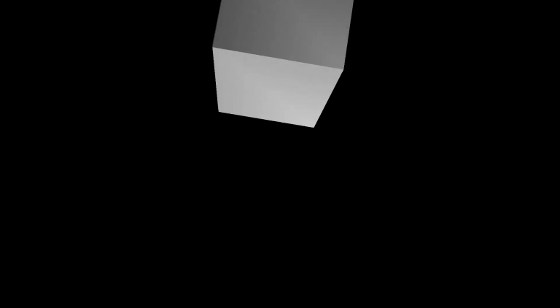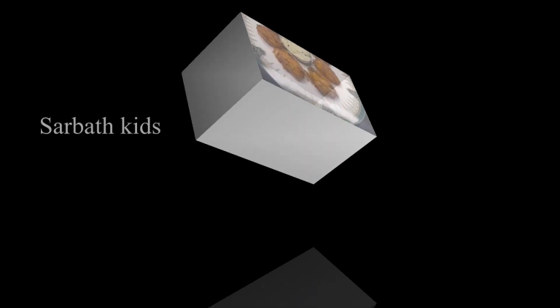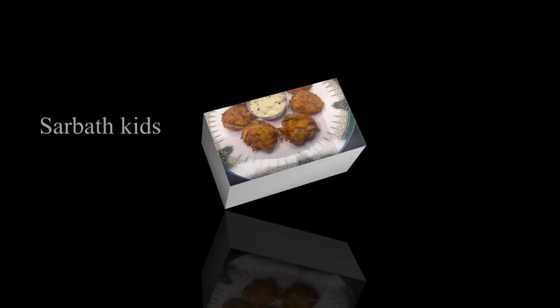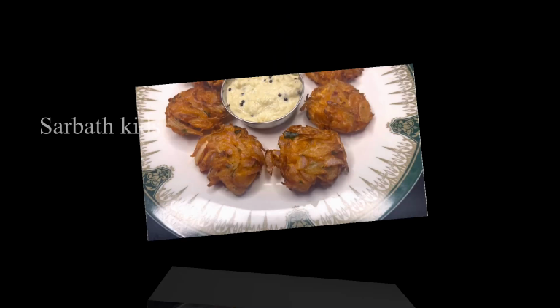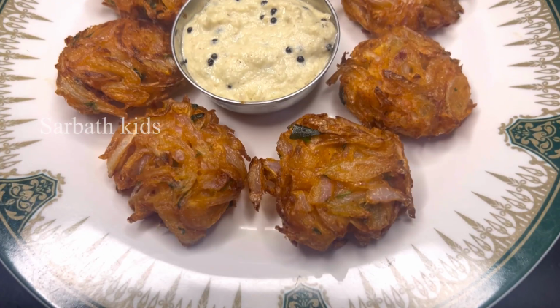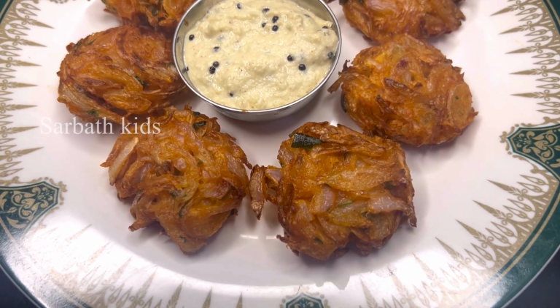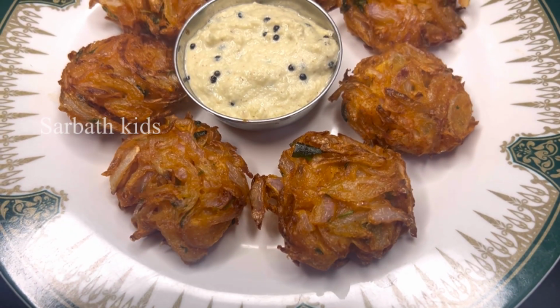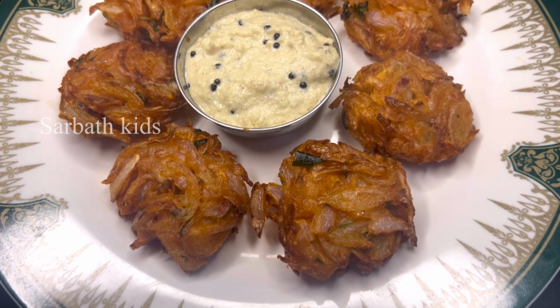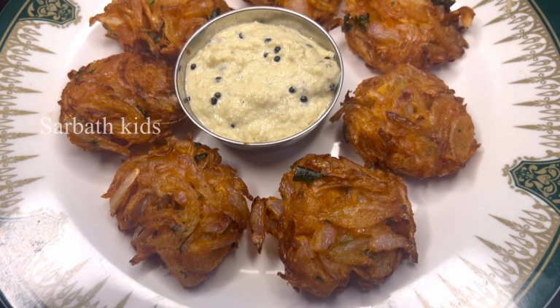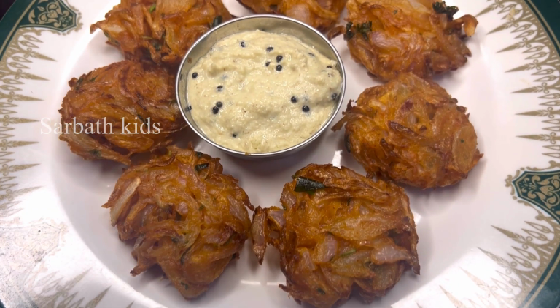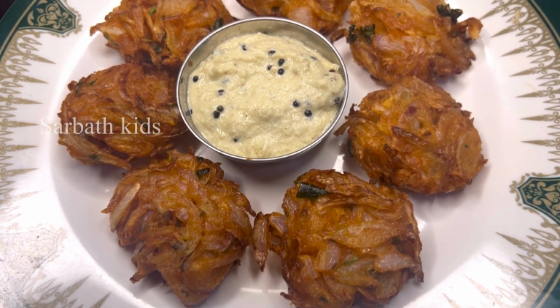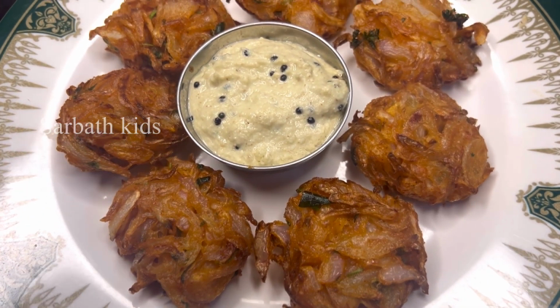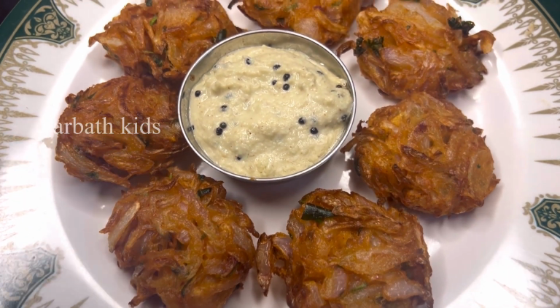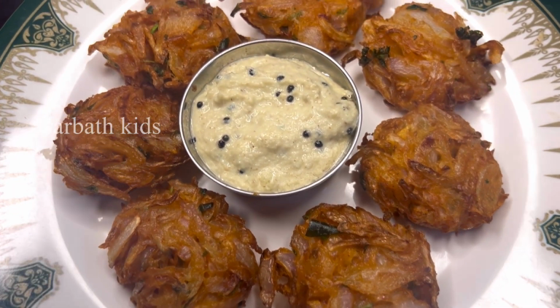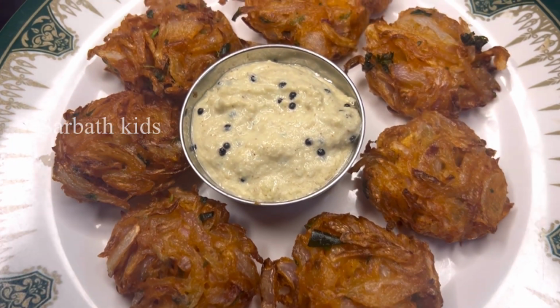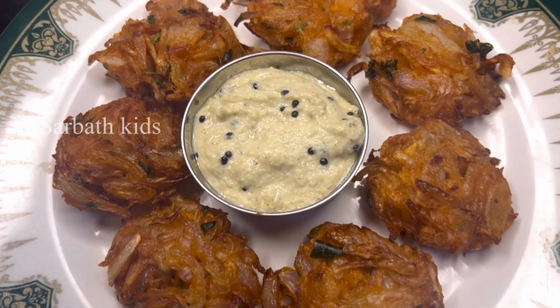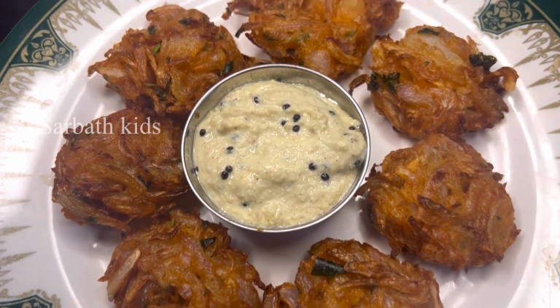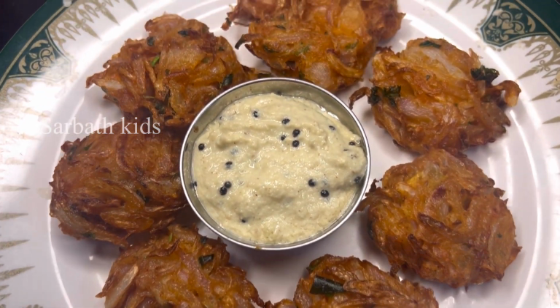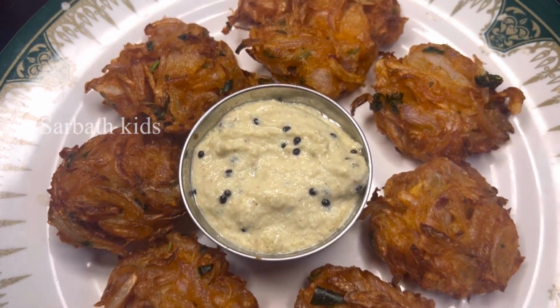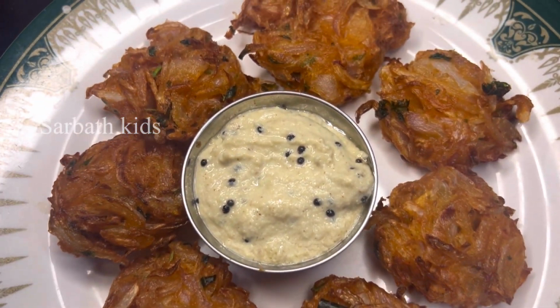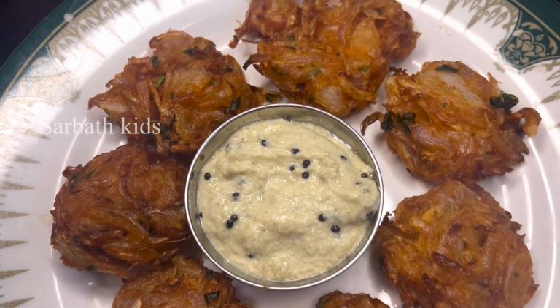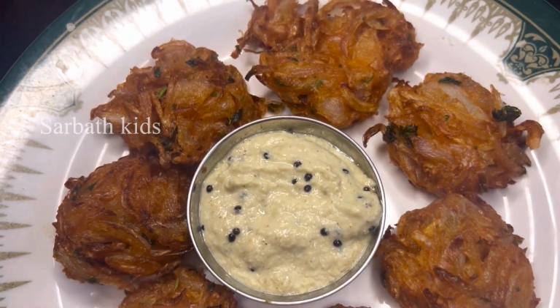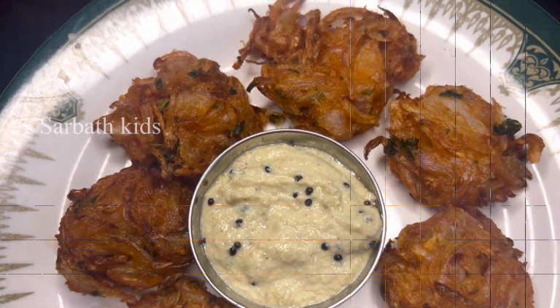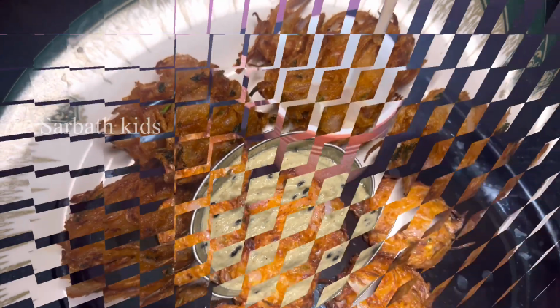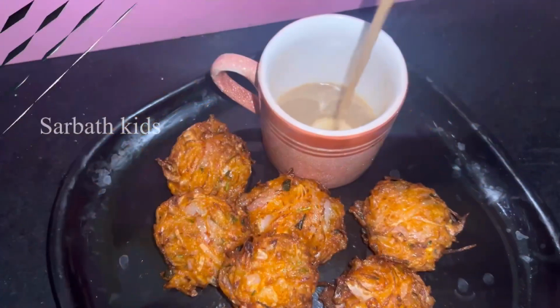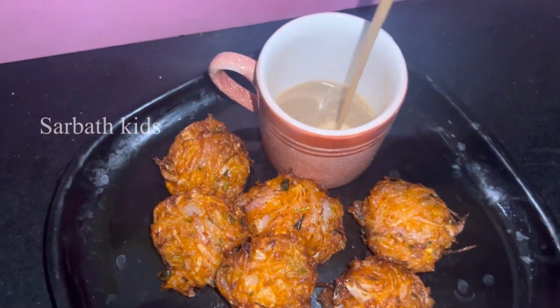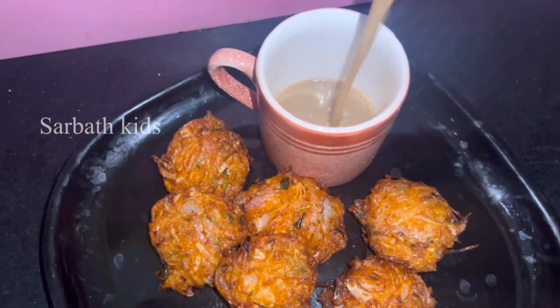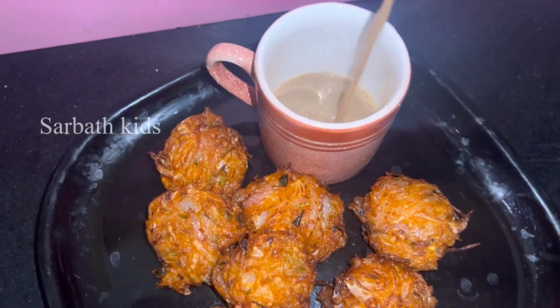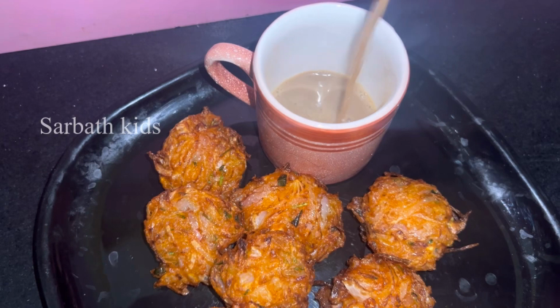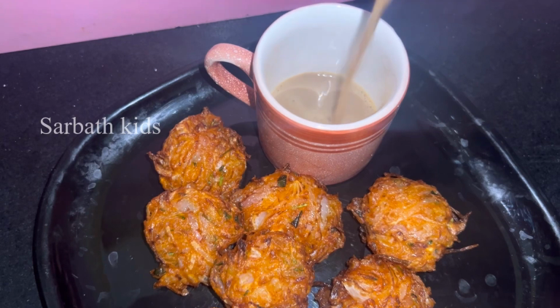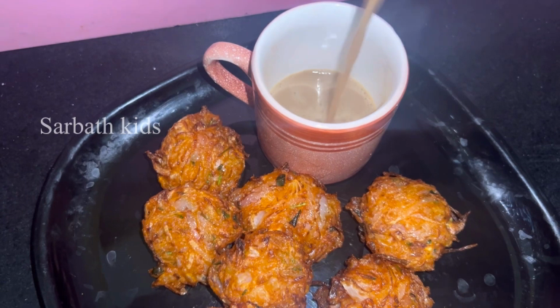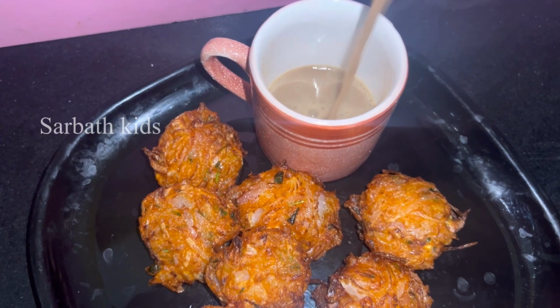Hello friends, welcome back to Sarbath Kid channel. I am Karthika Muthu. In this evening snacks, coffee, tea and onion.